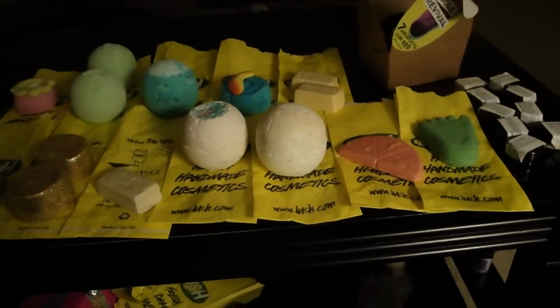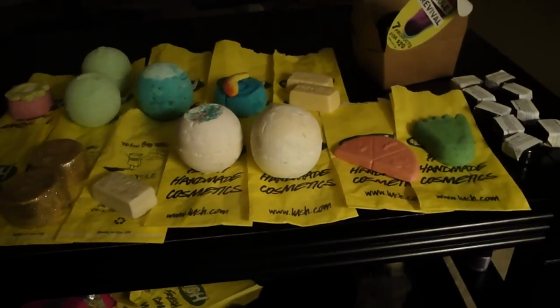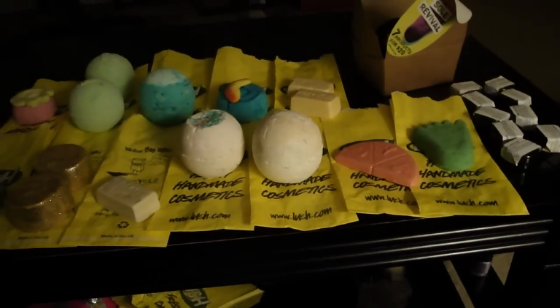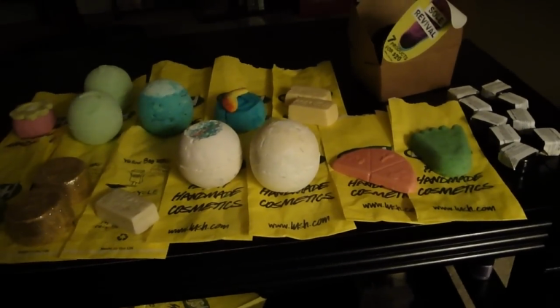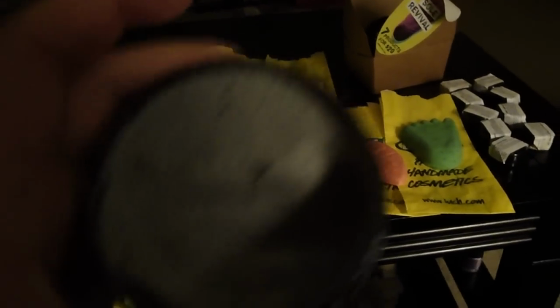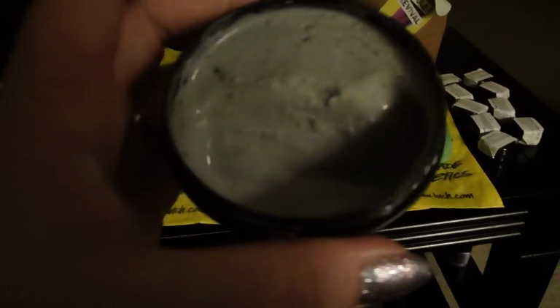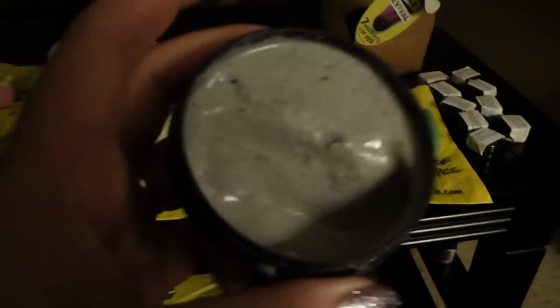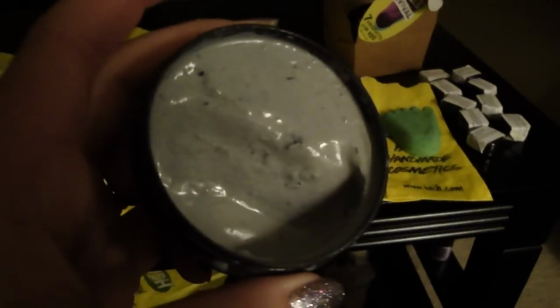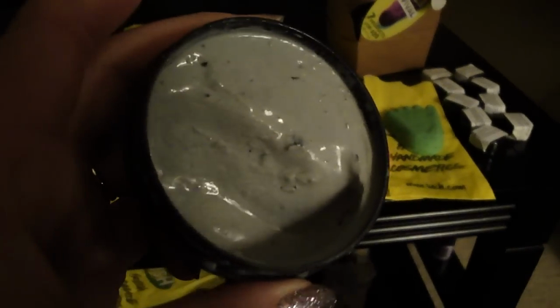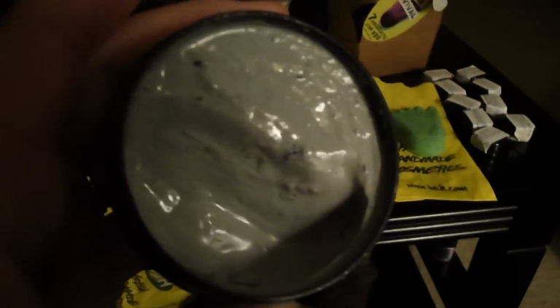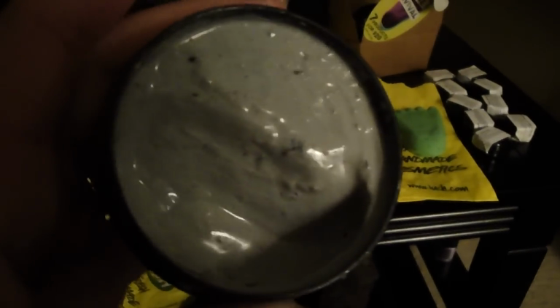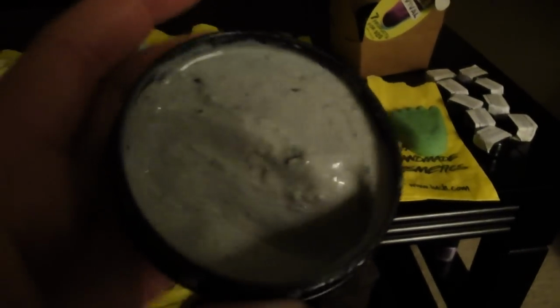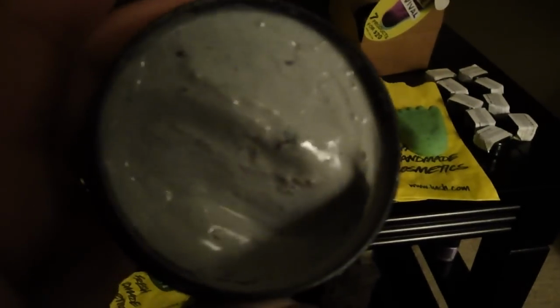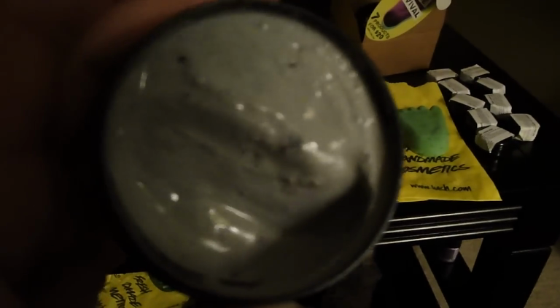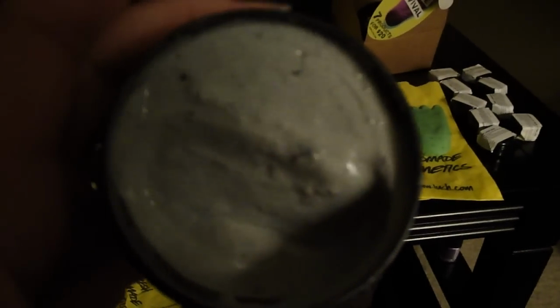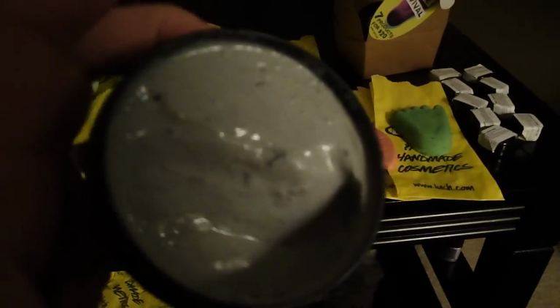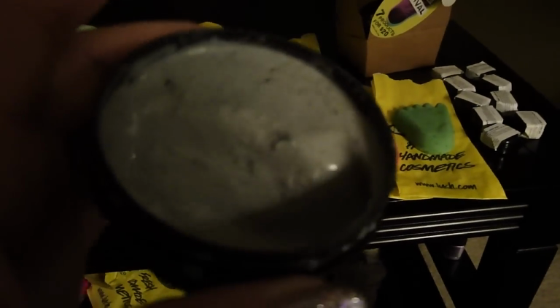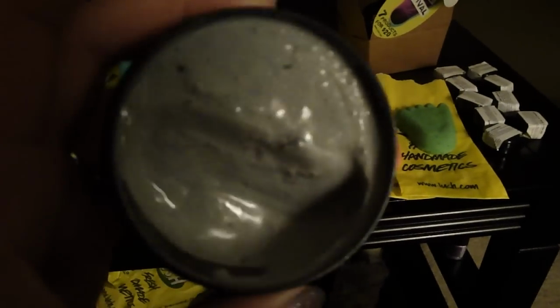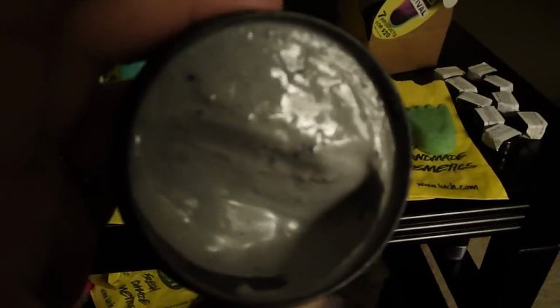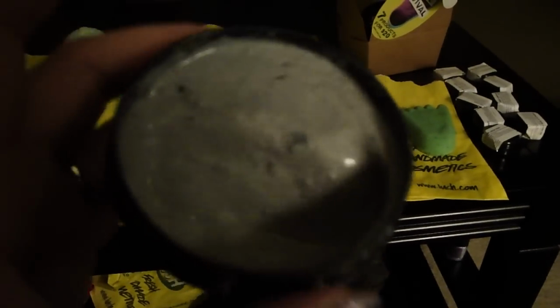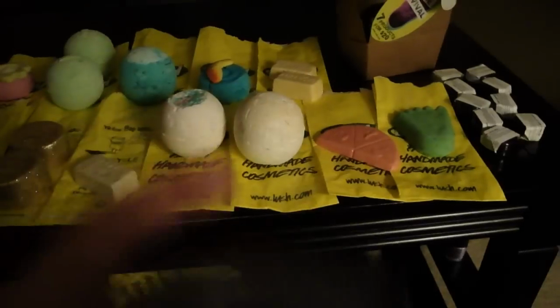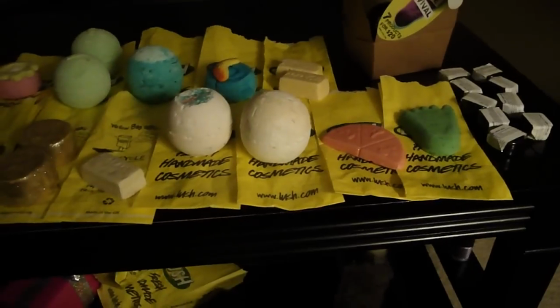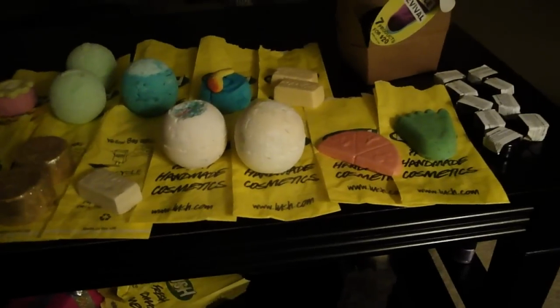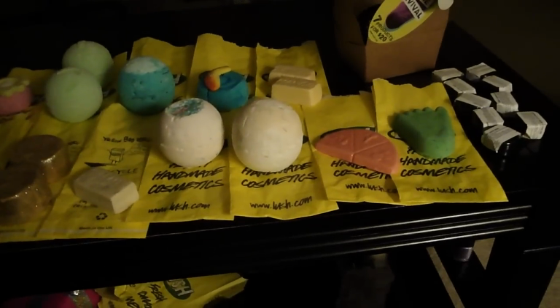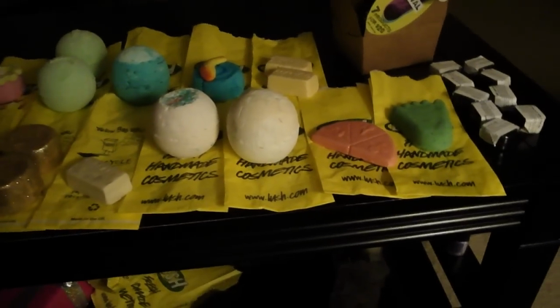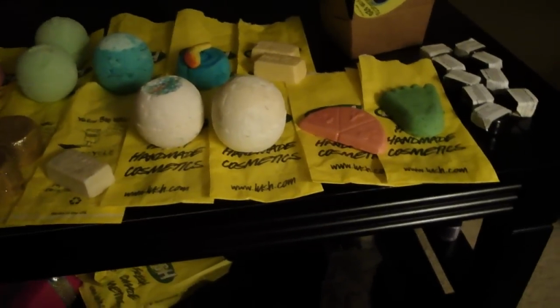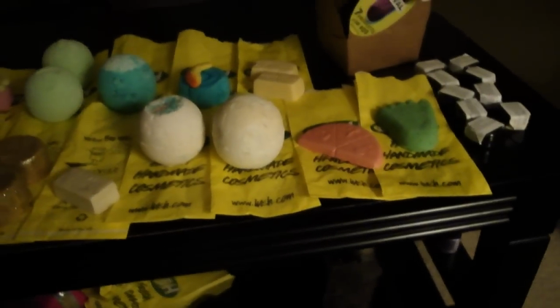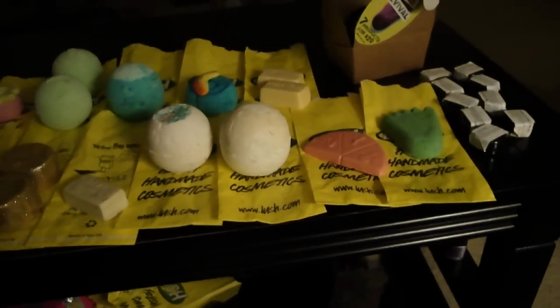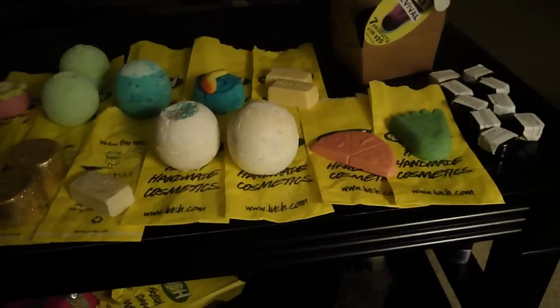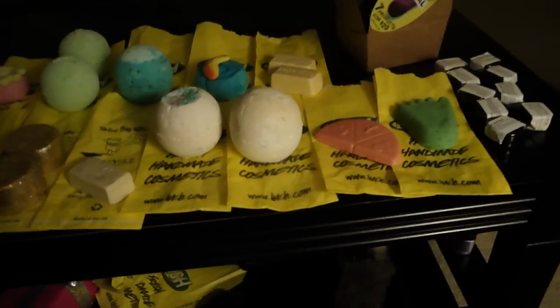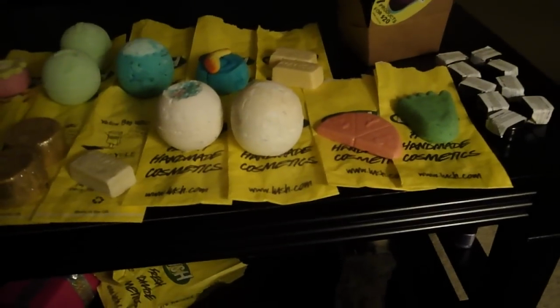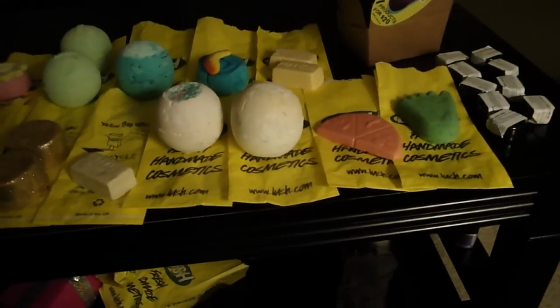This one's got blueberries in it, and I'm supposed to put it in the refrigerator — so right after this video I'm going to put it right back in the refrigerator and use it another time. So that's that one.